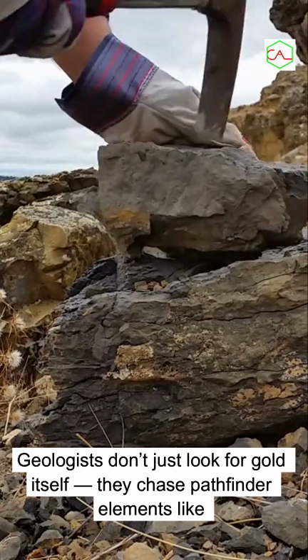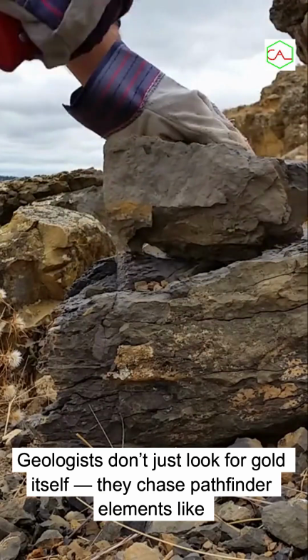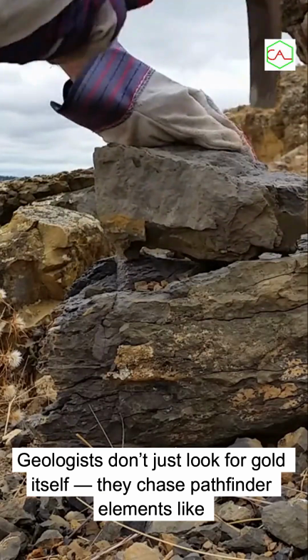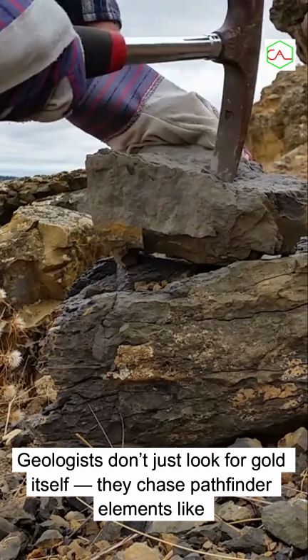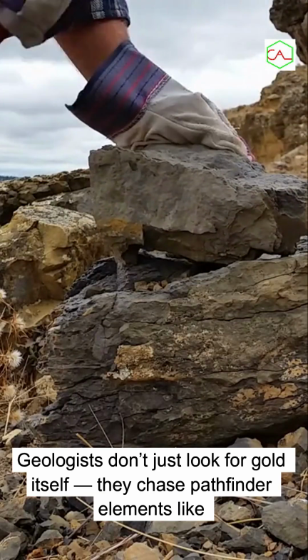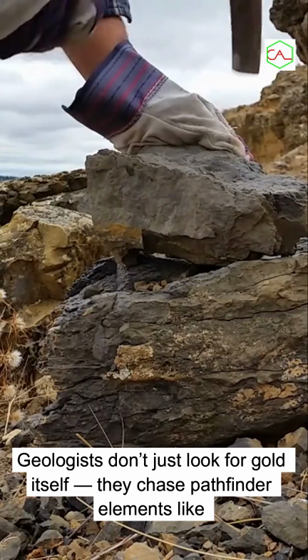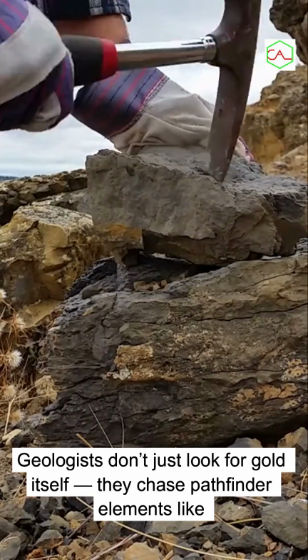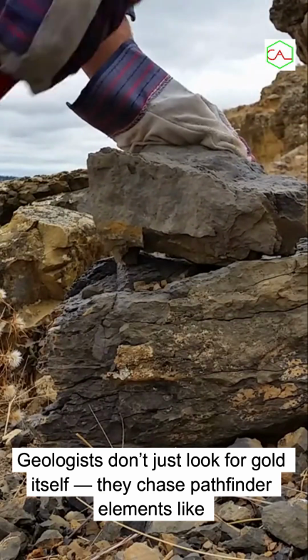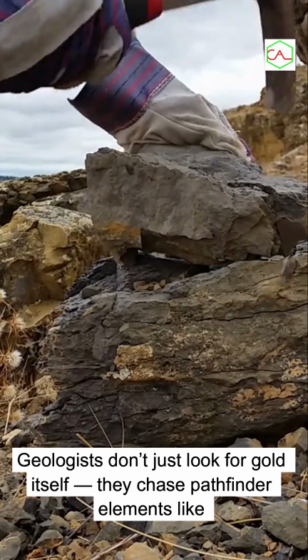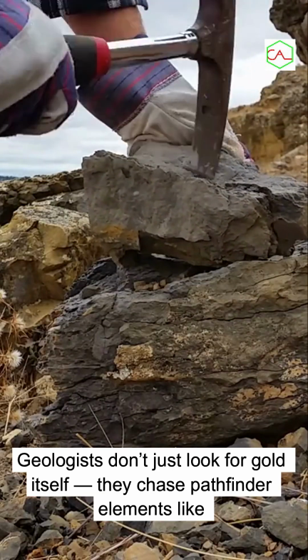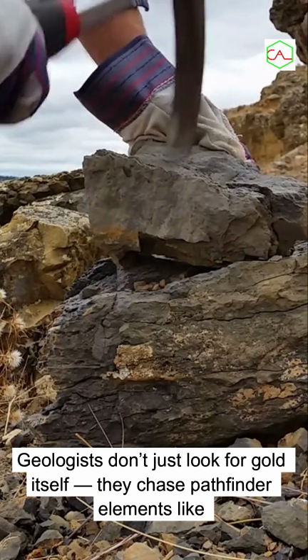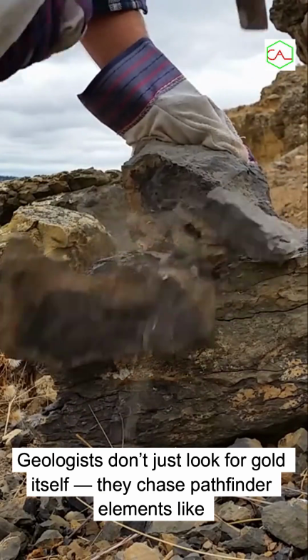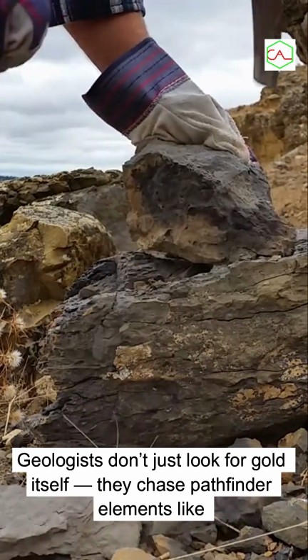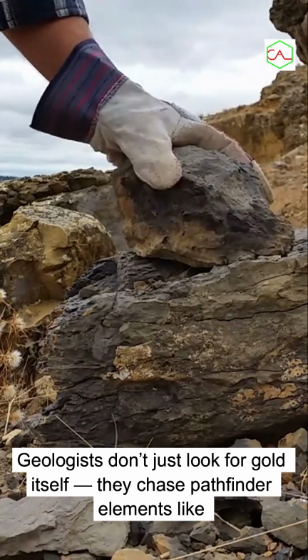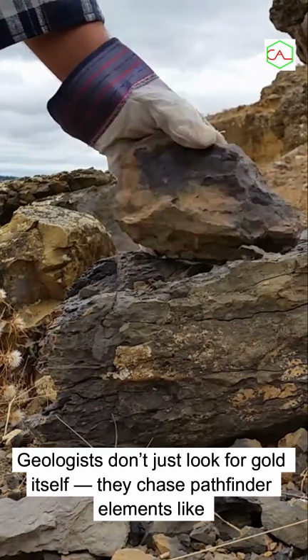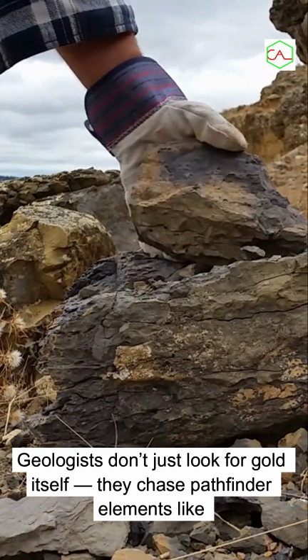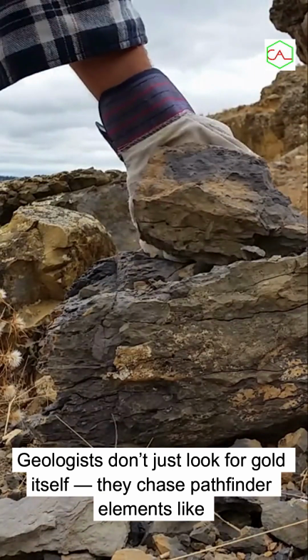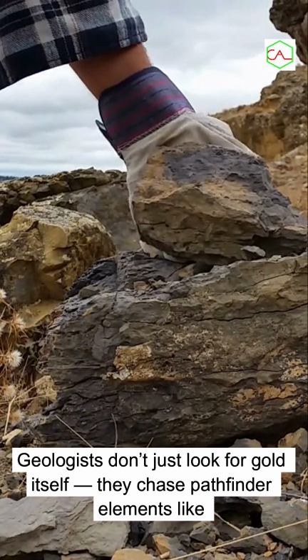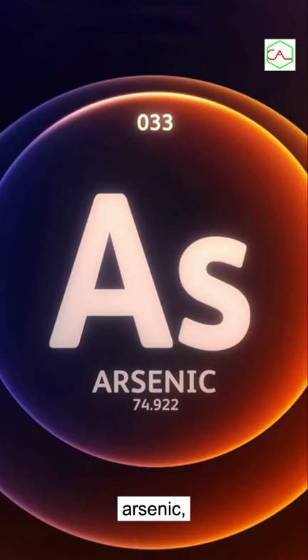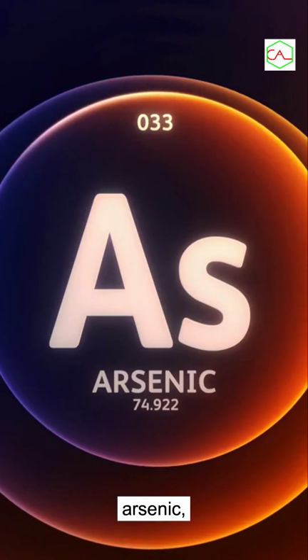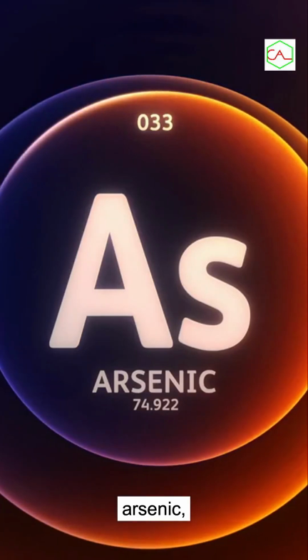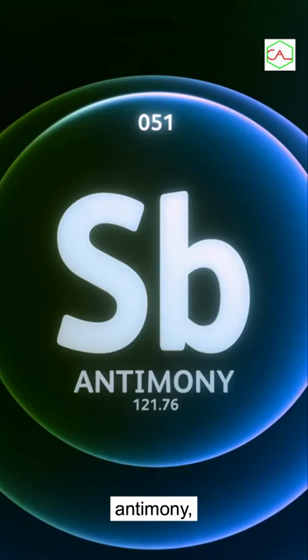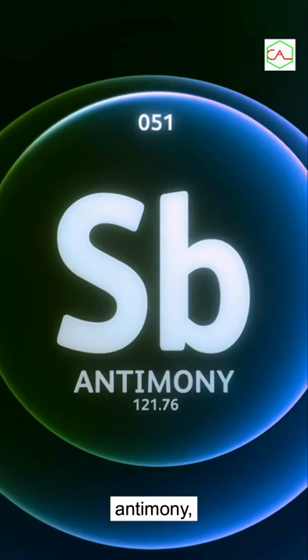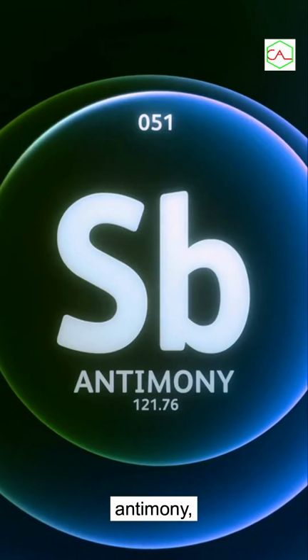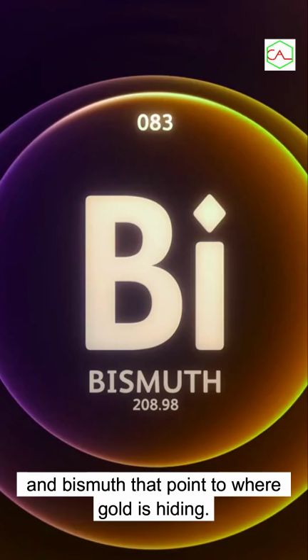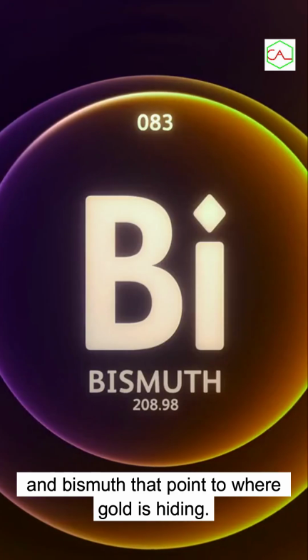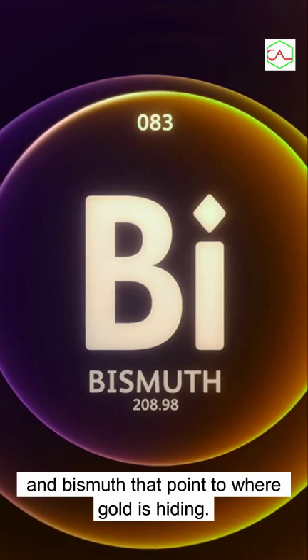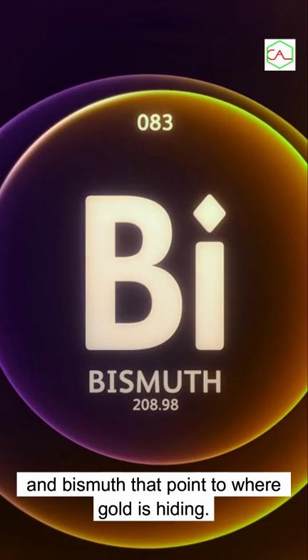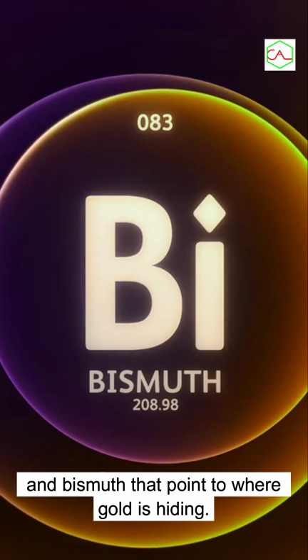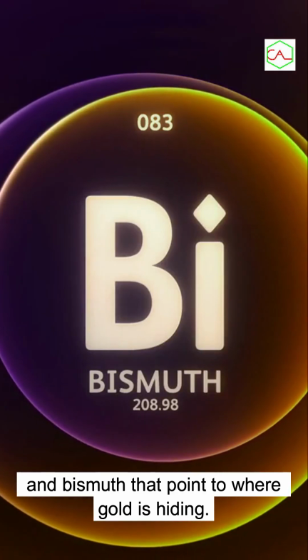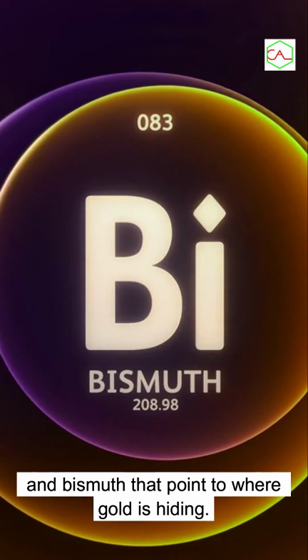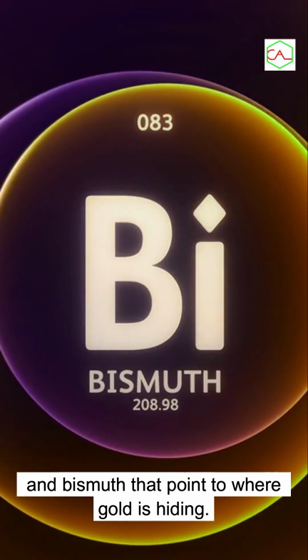Geologists don't just look for gold itself. They chase pathfinder elements like arsenic, antimony, and bismuth that point to where gold is hiding.